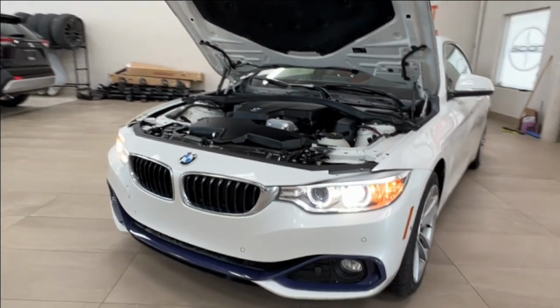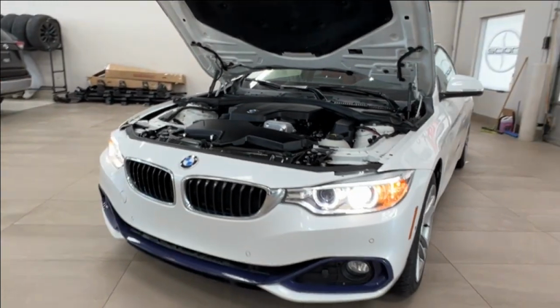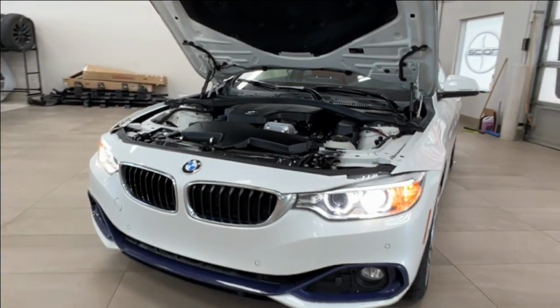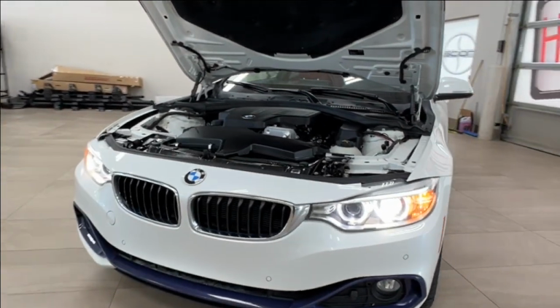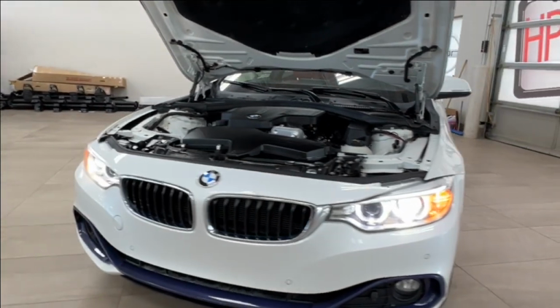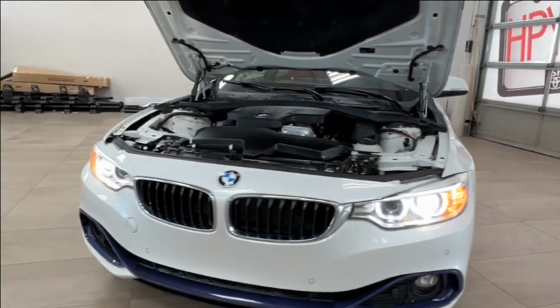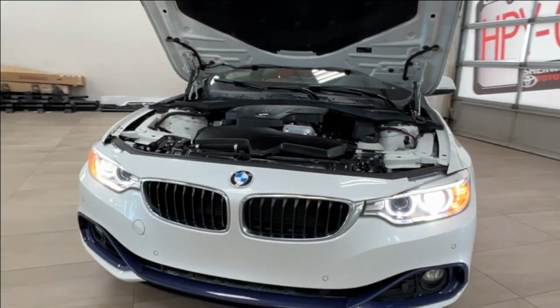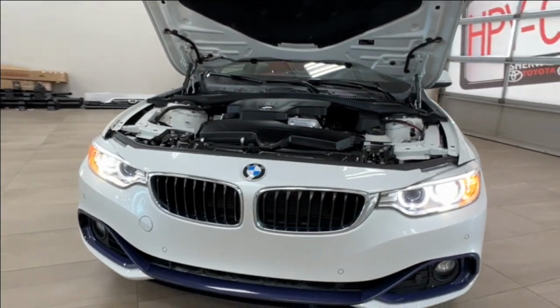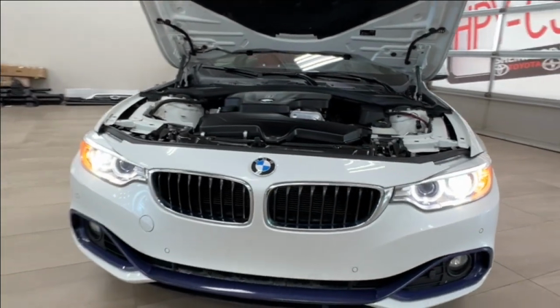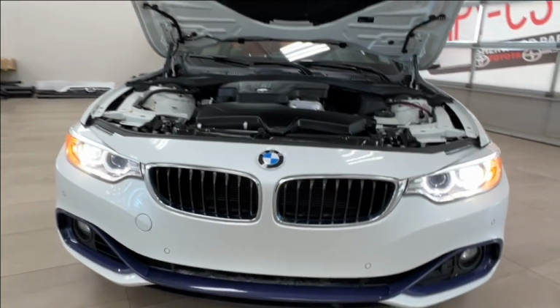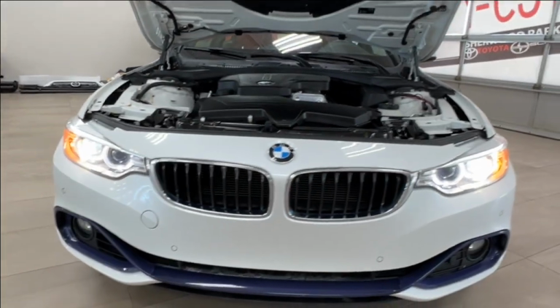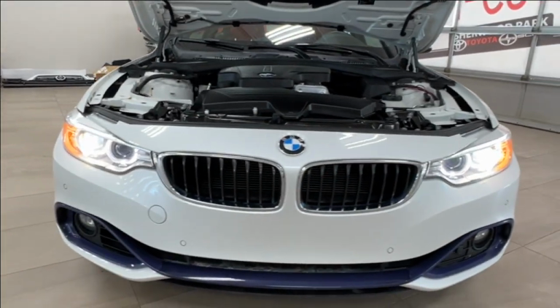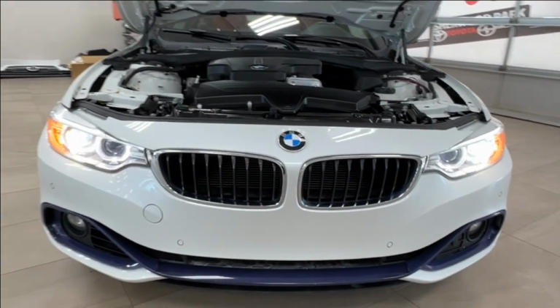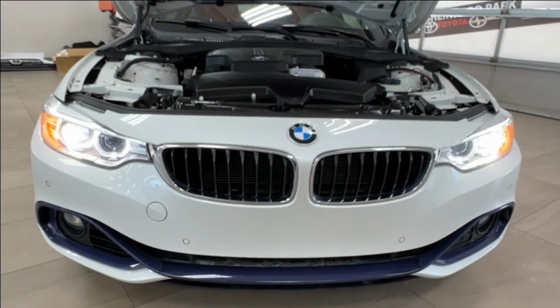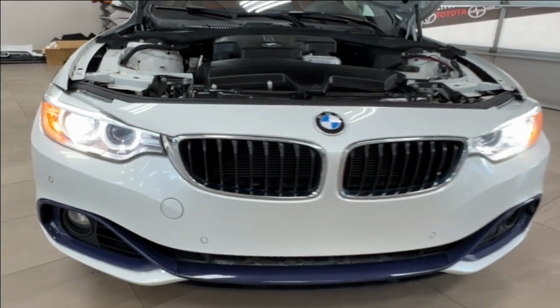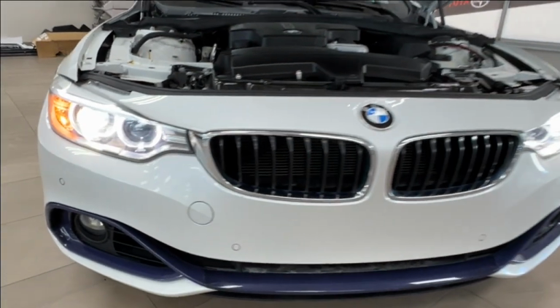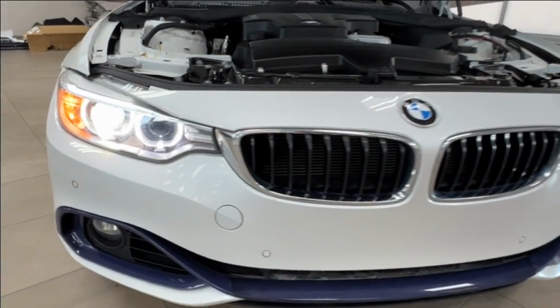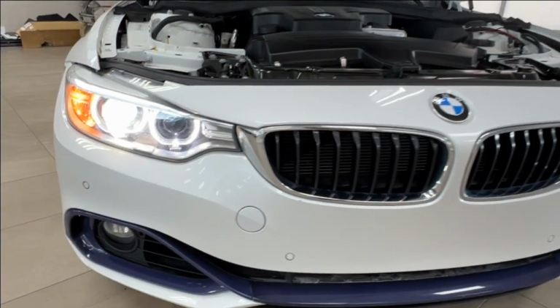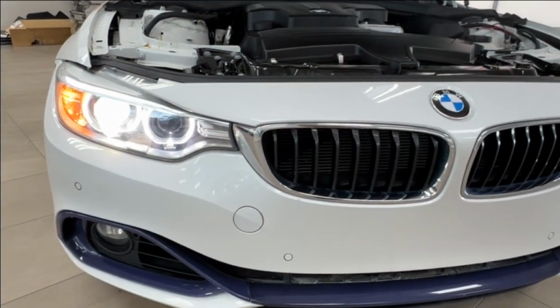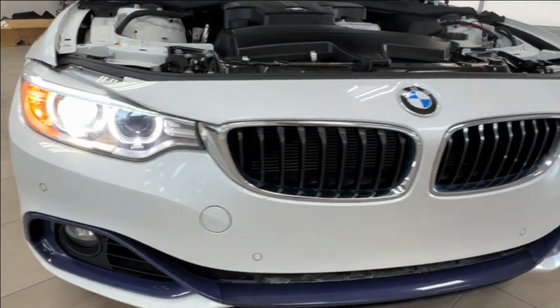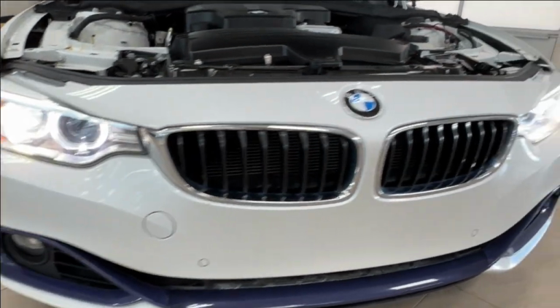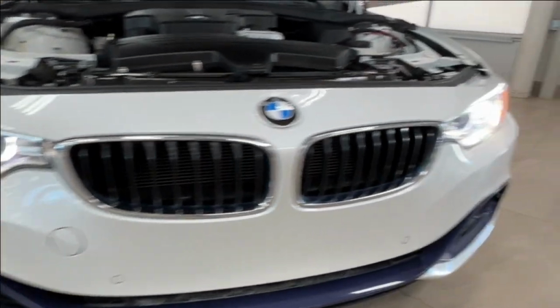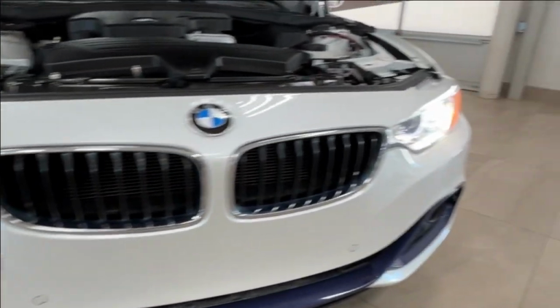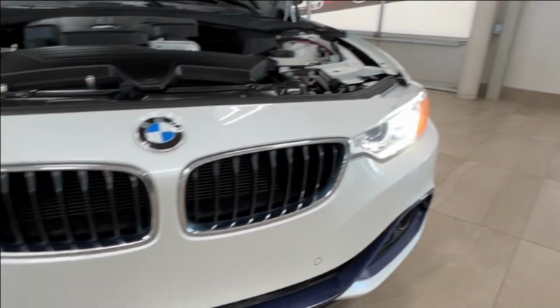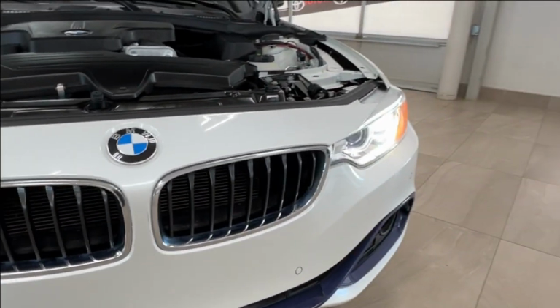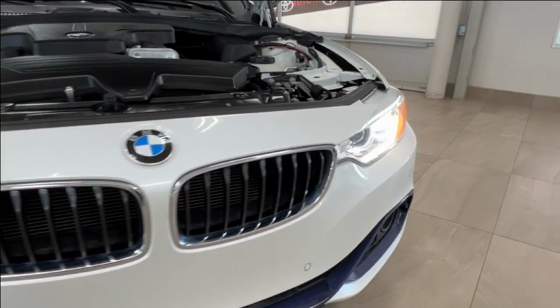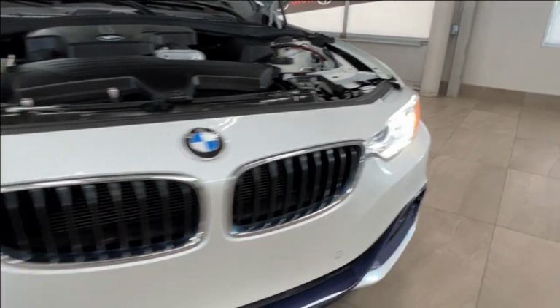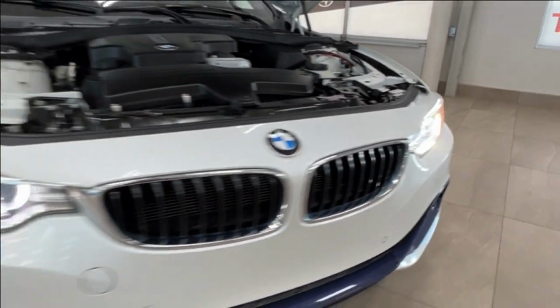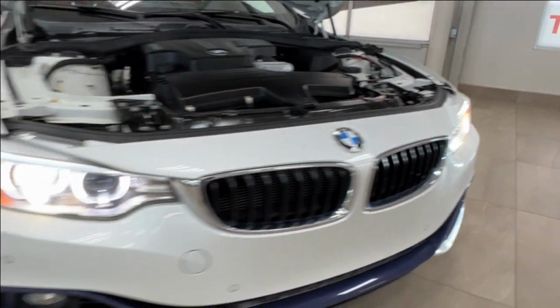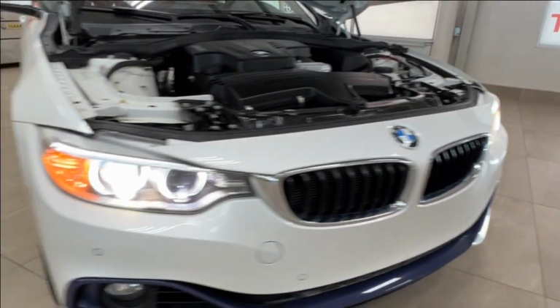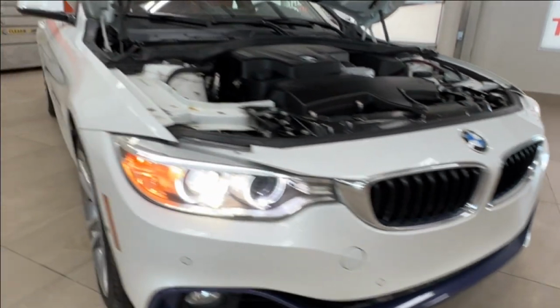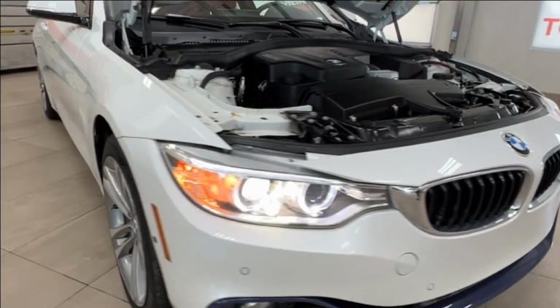Up front, LED headlights with customary daytime running lights and fog lights down below. Across your front bumper, you have these little round nodules — those are your front parking sensors.